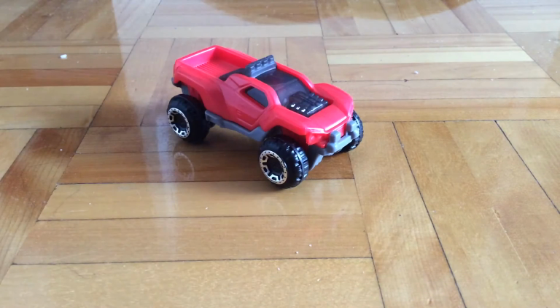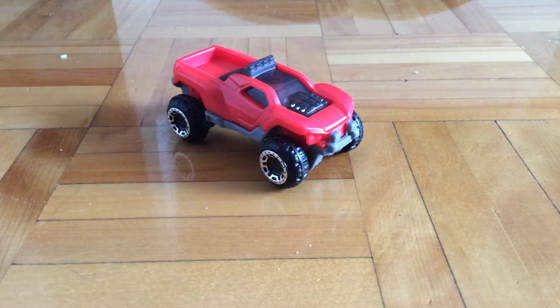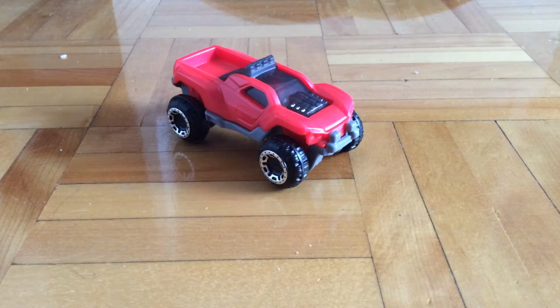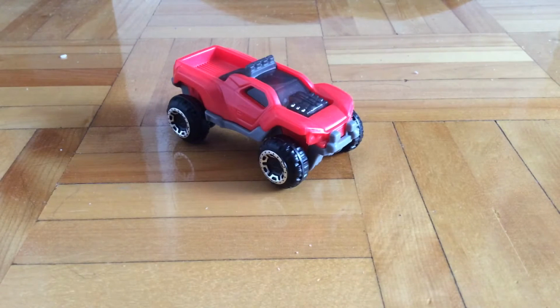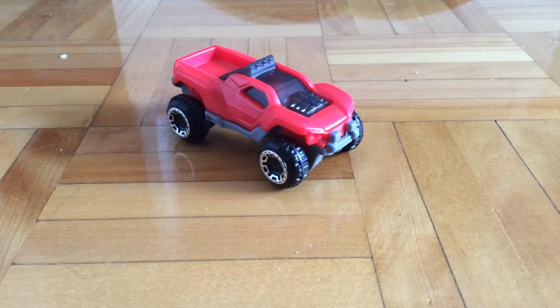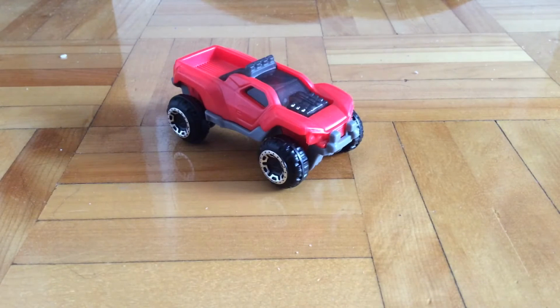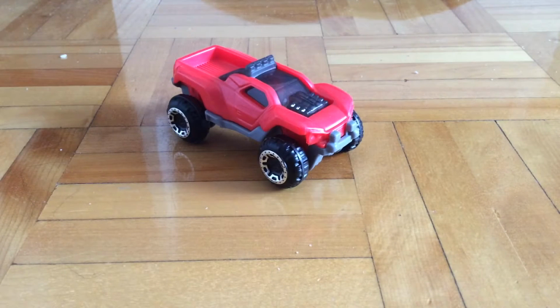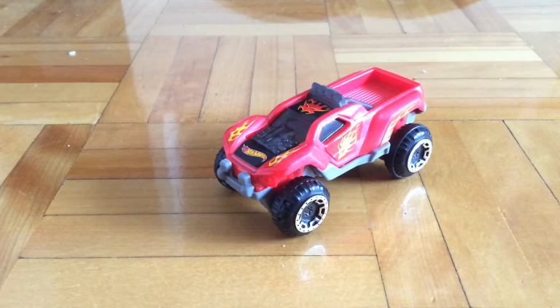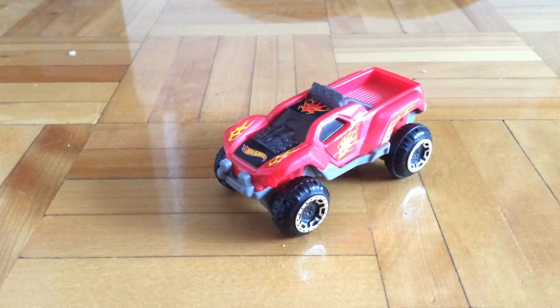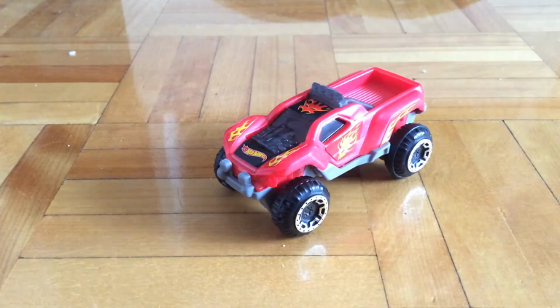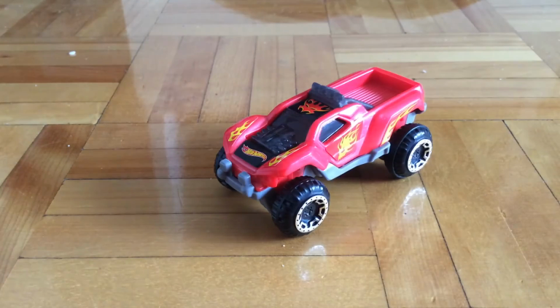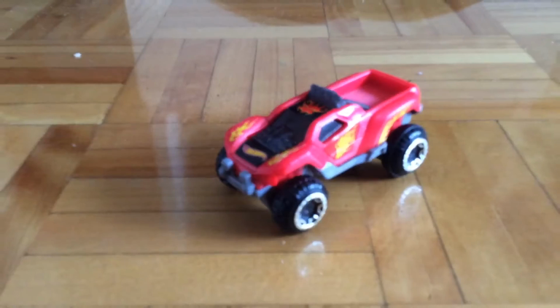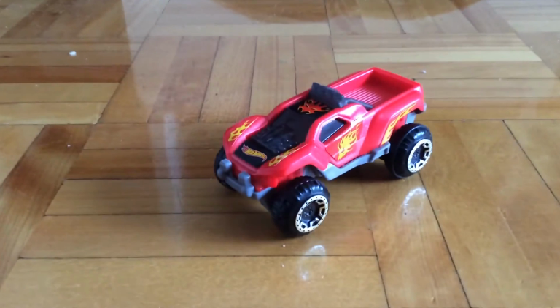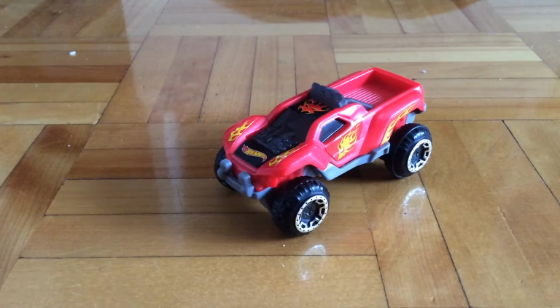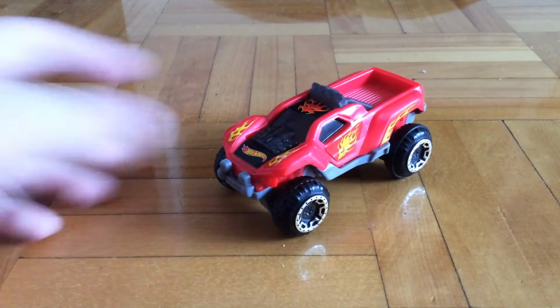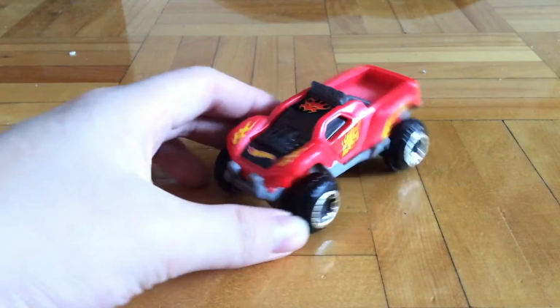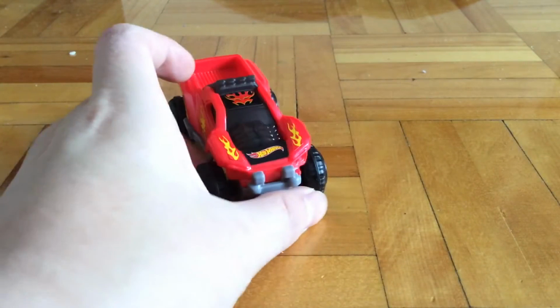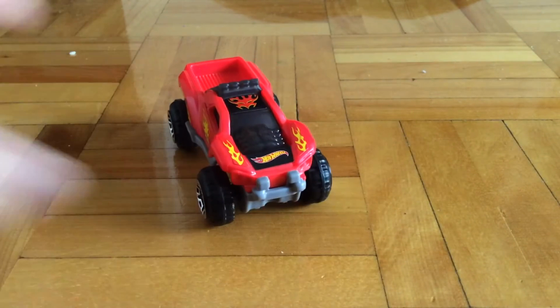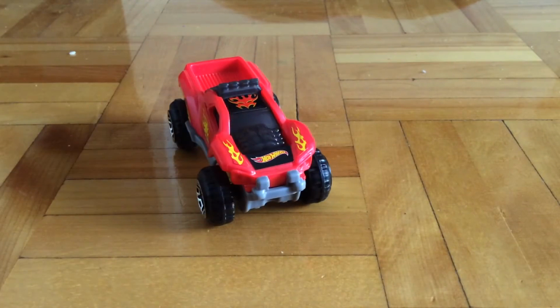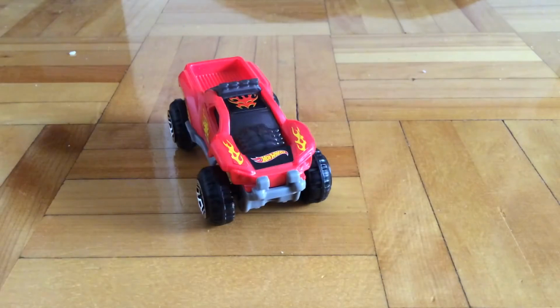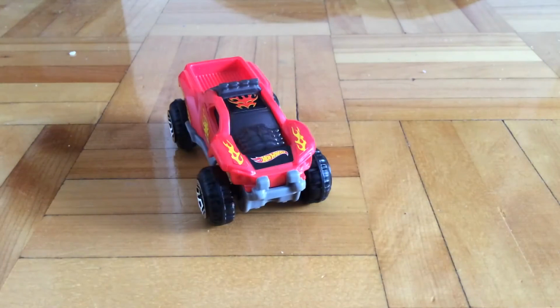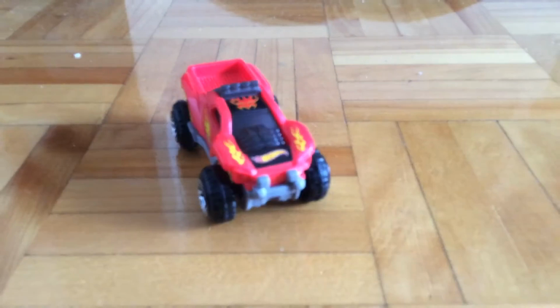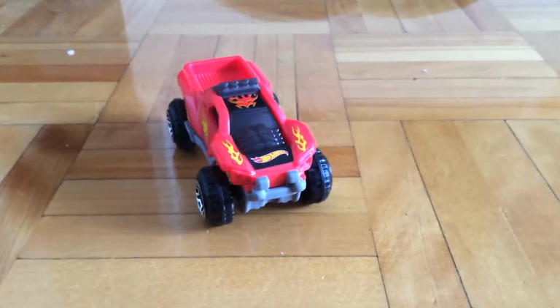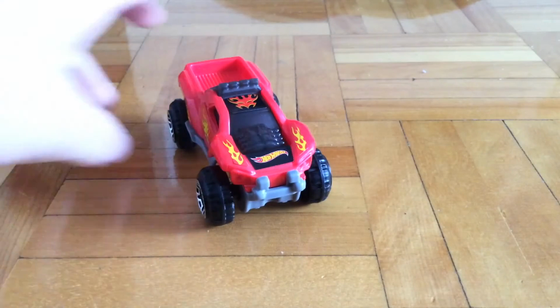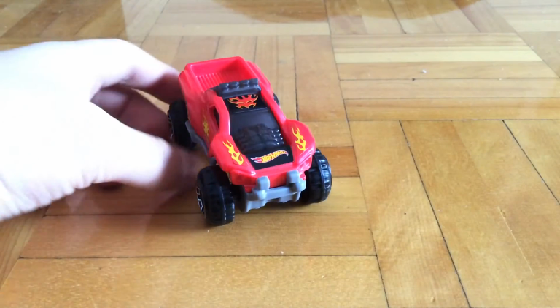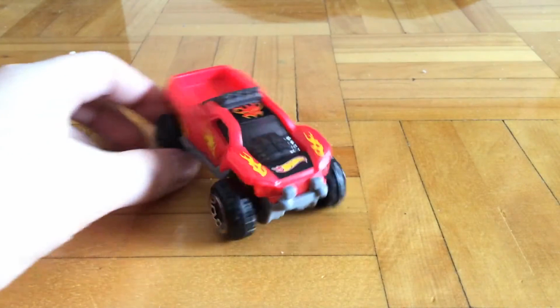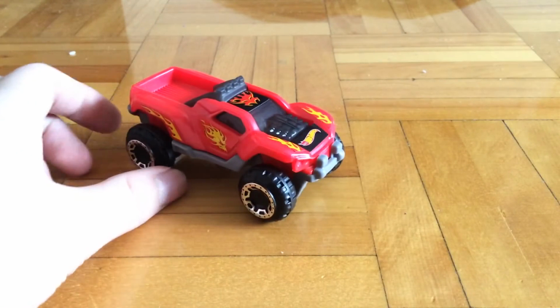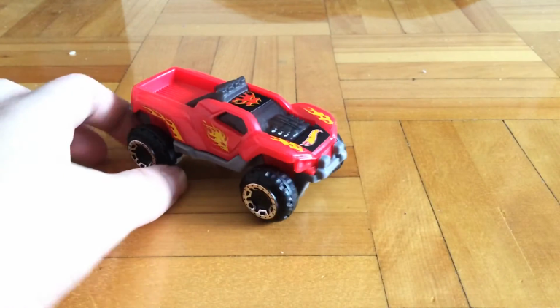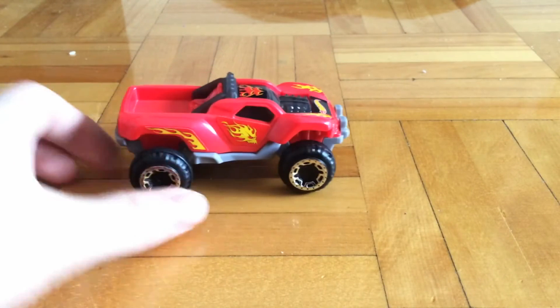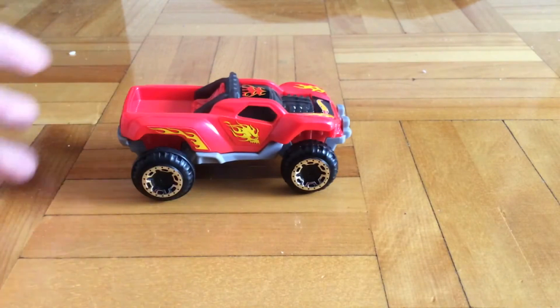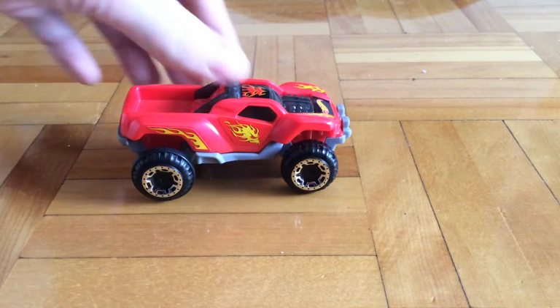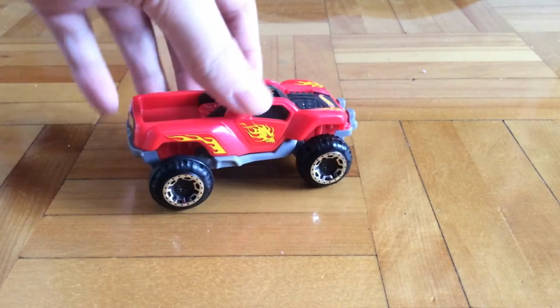I'll just be putting on the stickers, and then I'll be back. Stickers on — looks pretty sweet now. Looks a lot less plain, looks really Hot Wheels. Got a lot of flames around.